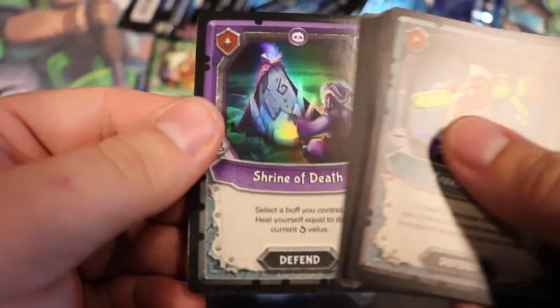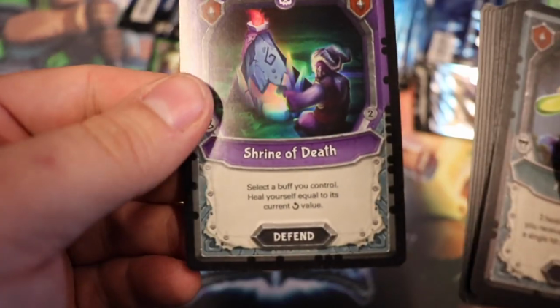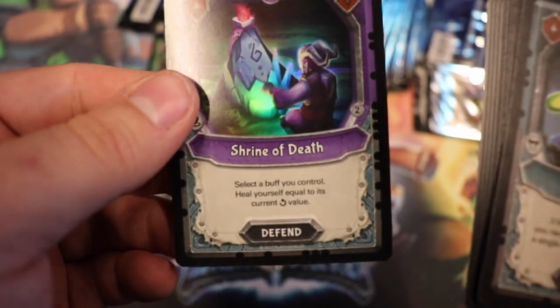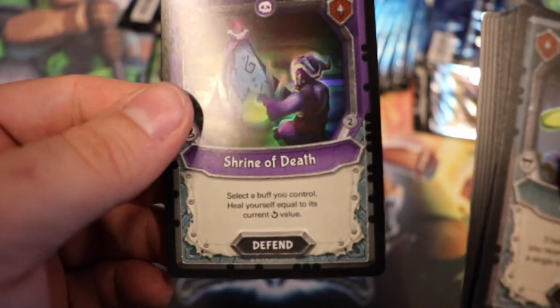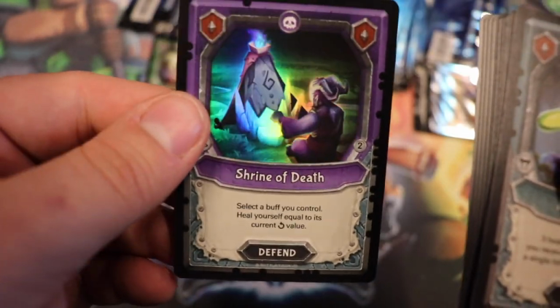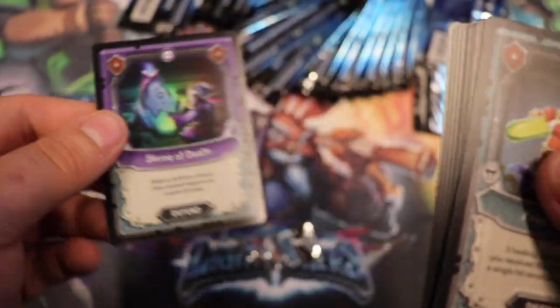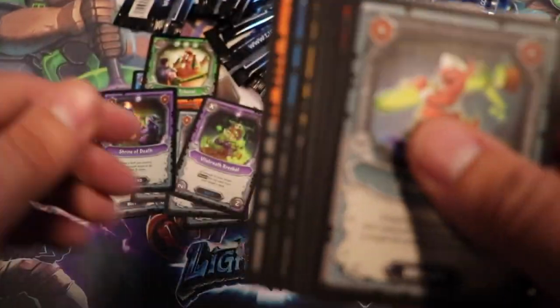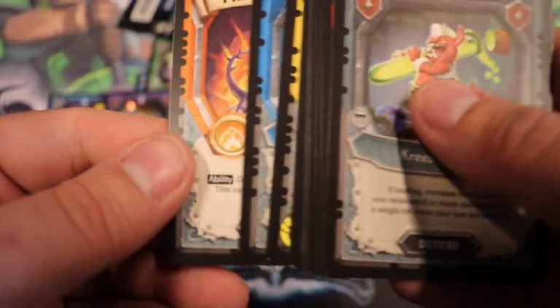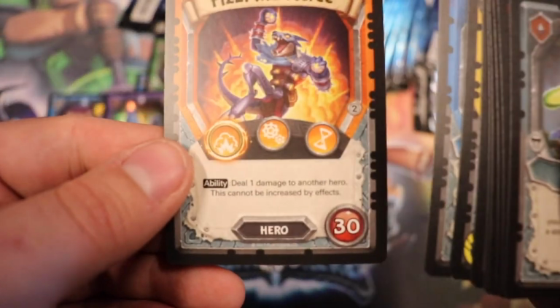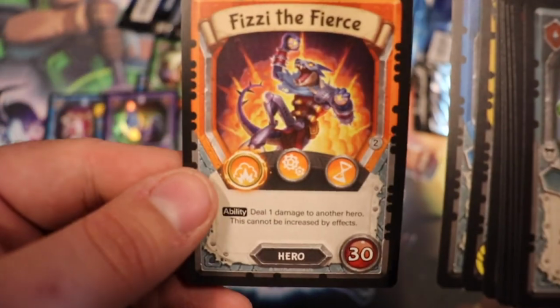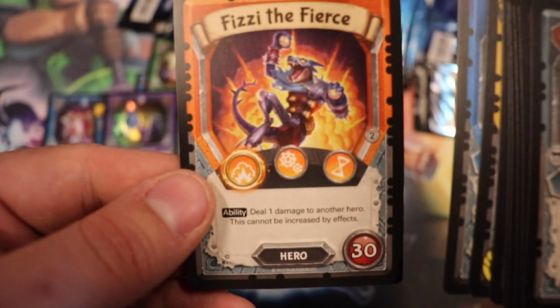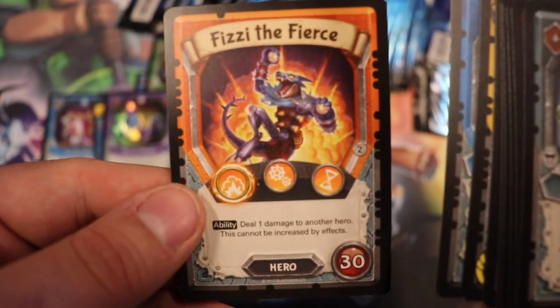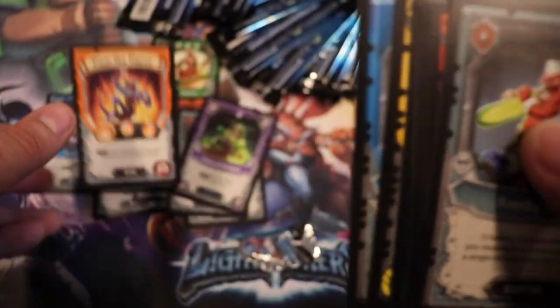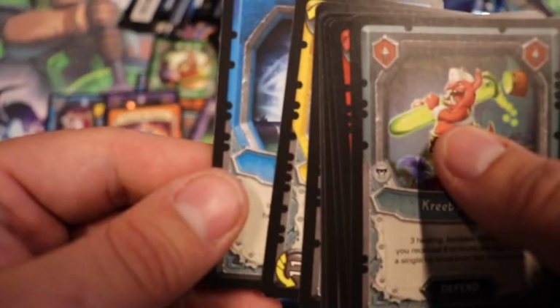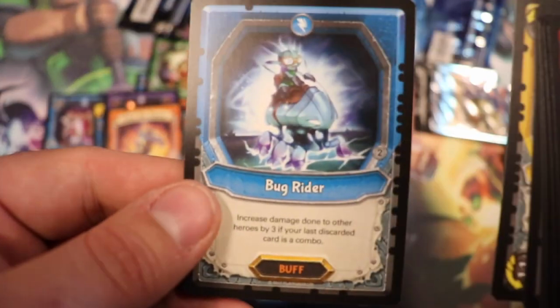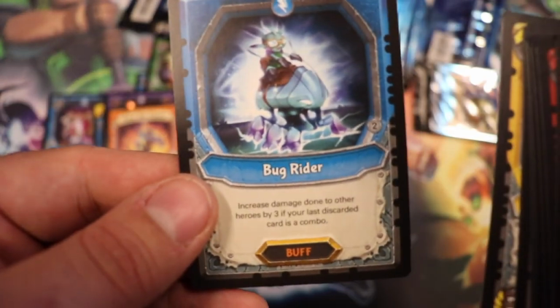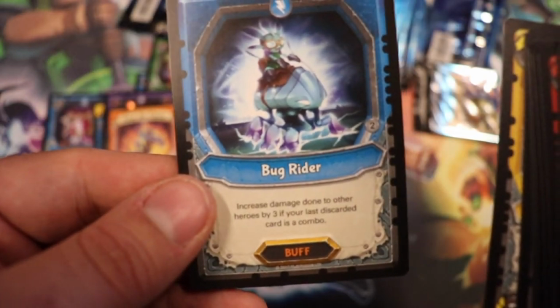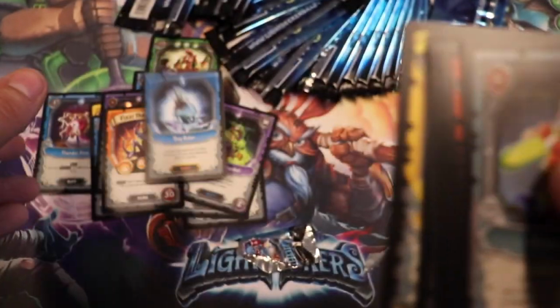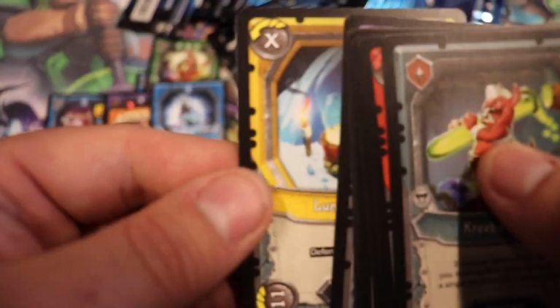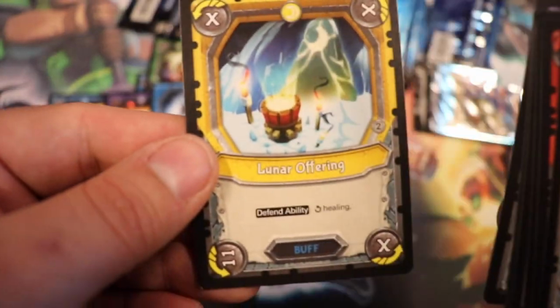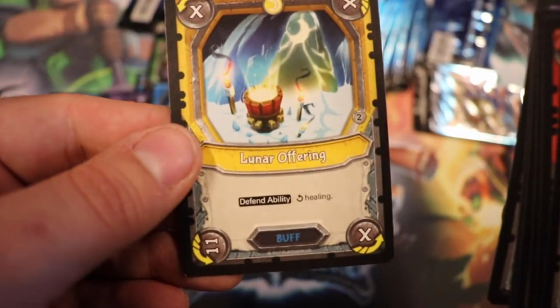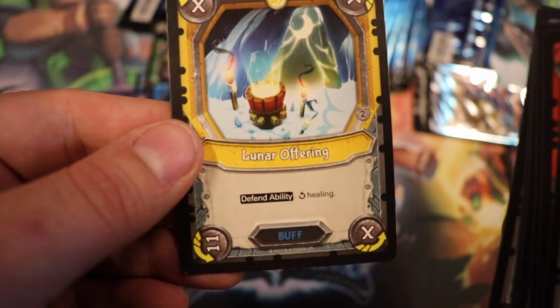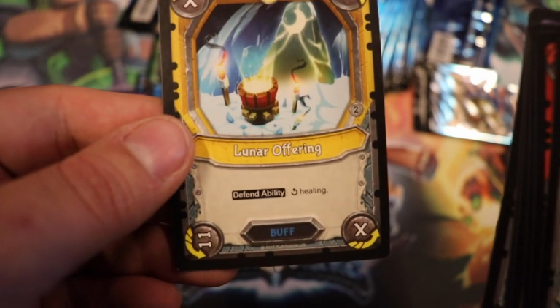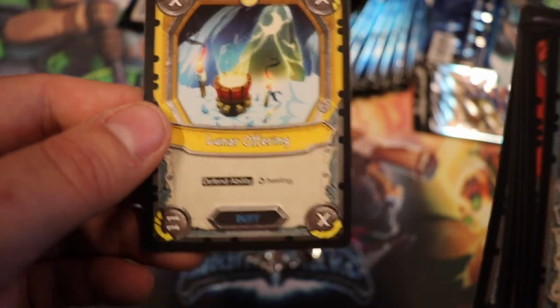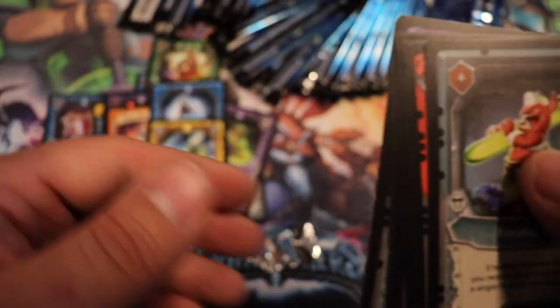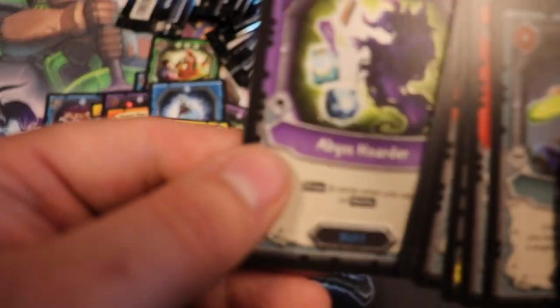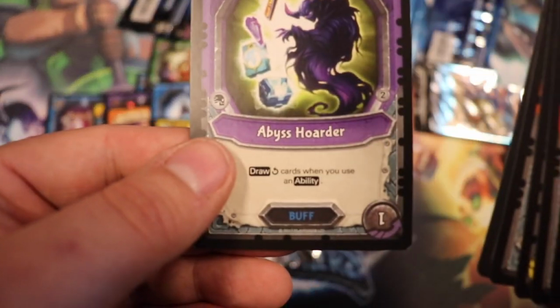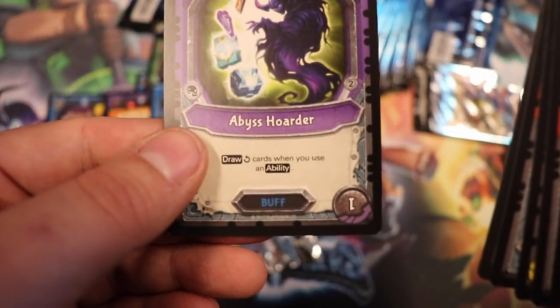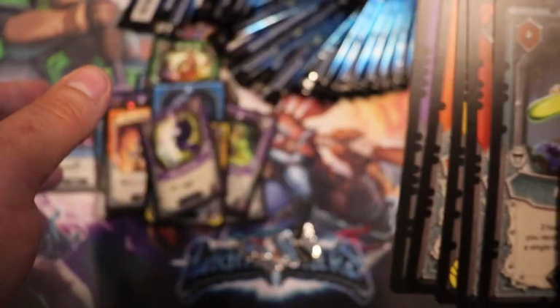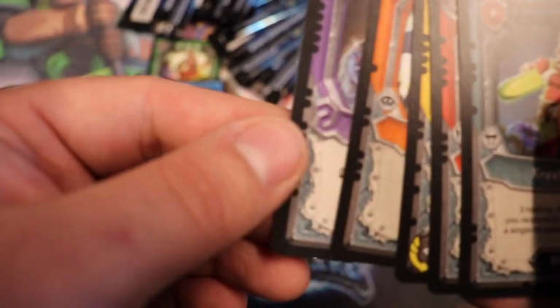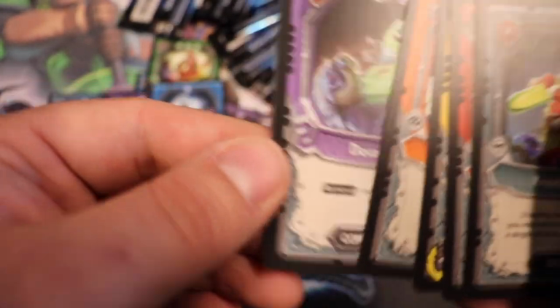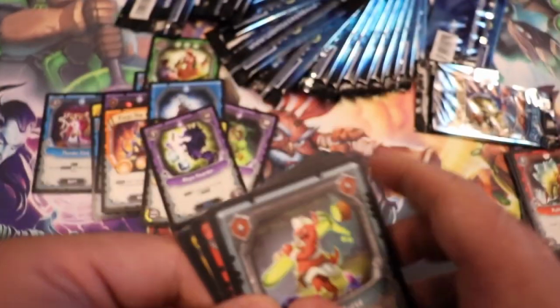Foil common: Shrine of Death. Another hero: Fizzy the Fierce. A rare: Bug Rider. Lunar Offering, Abyss Hoarder, and then the rest are commons.